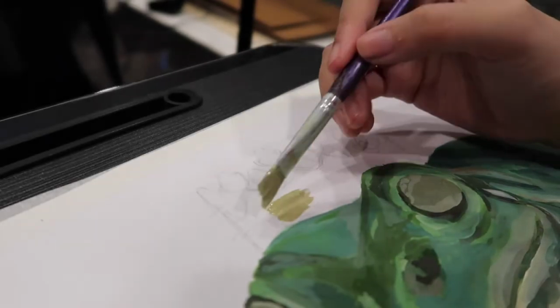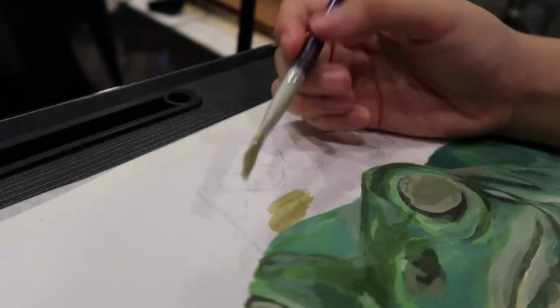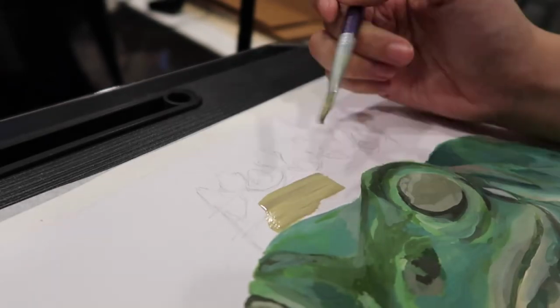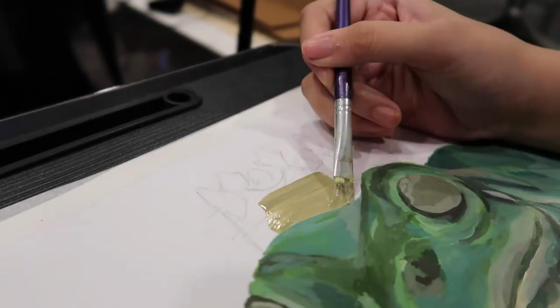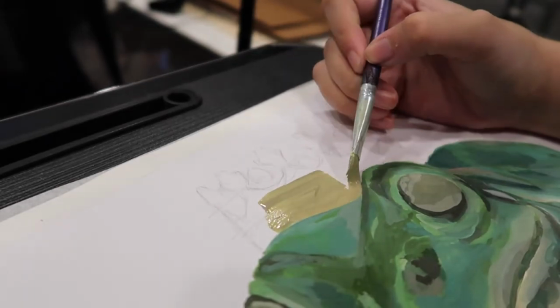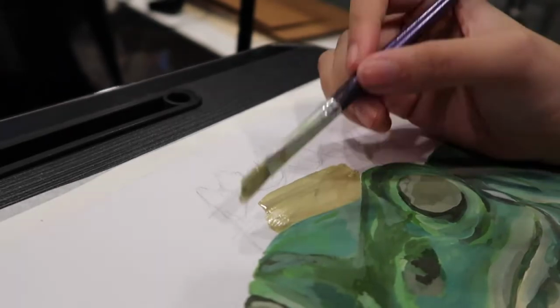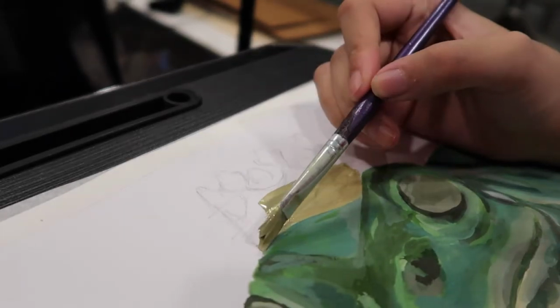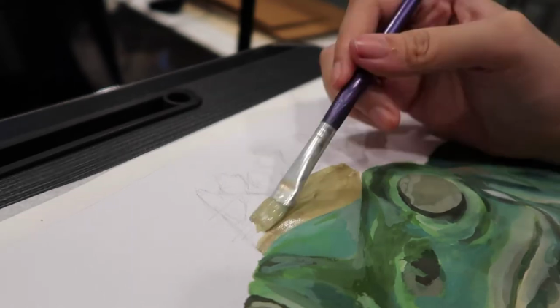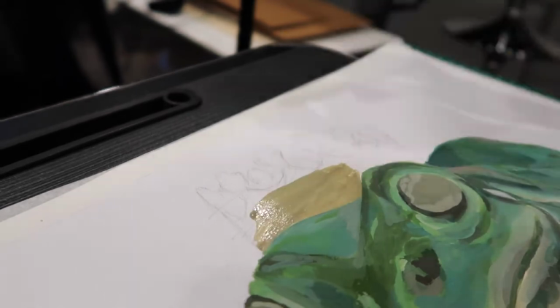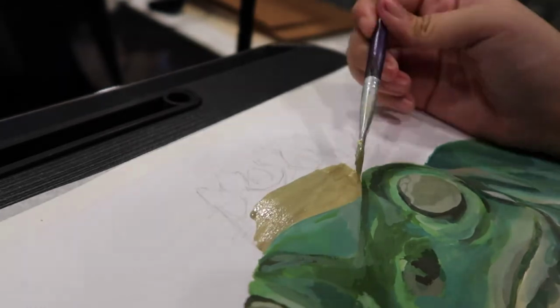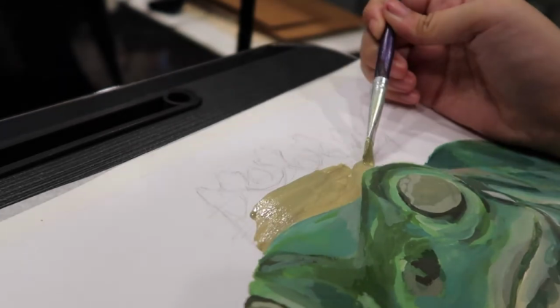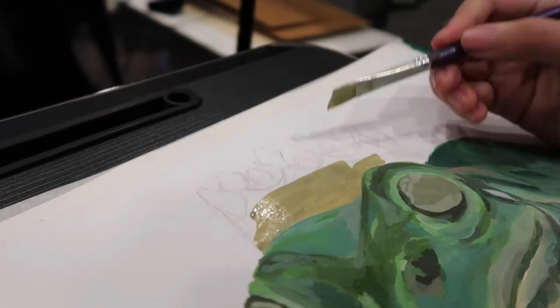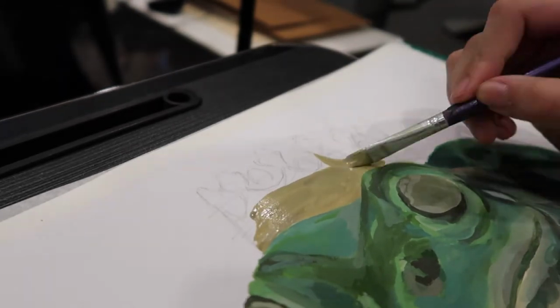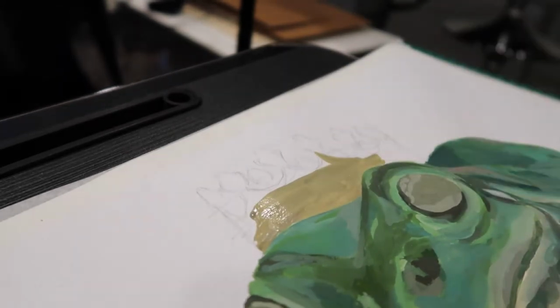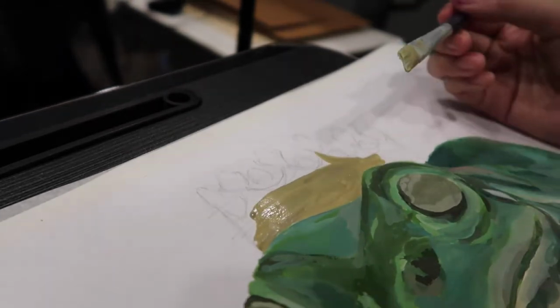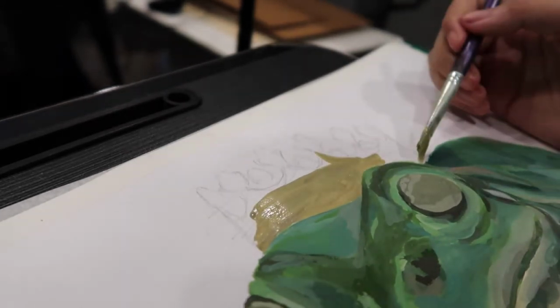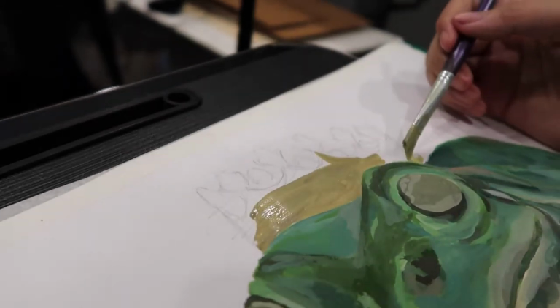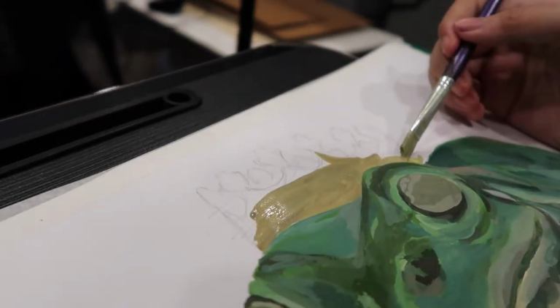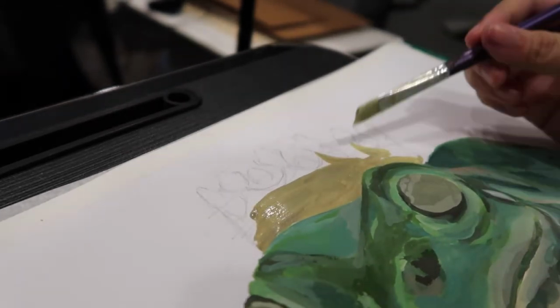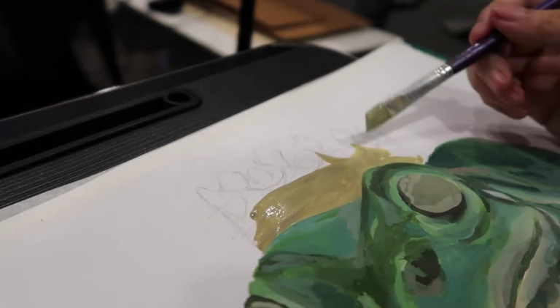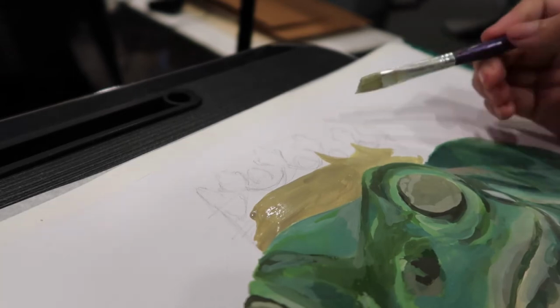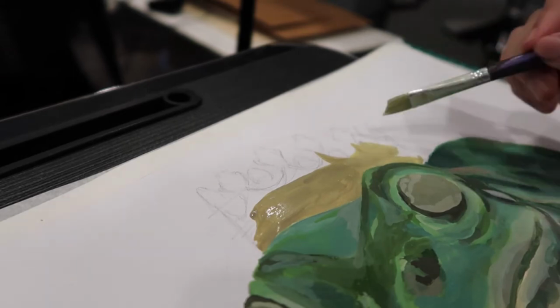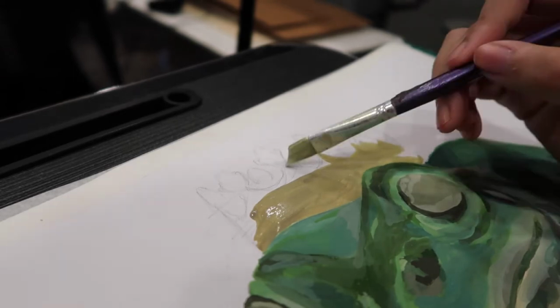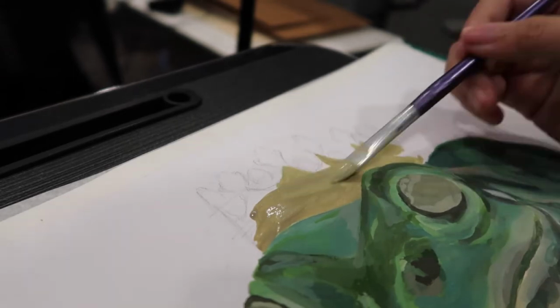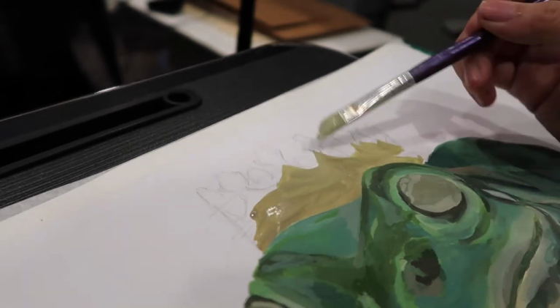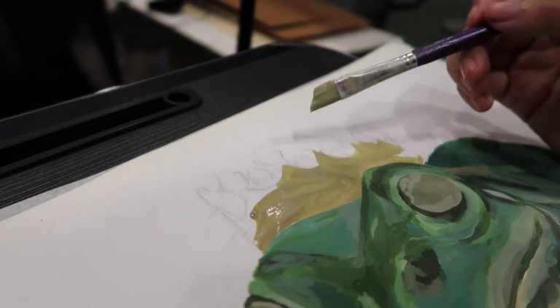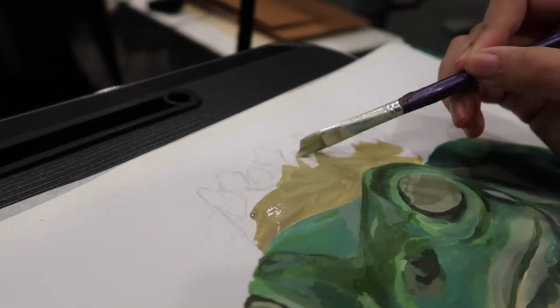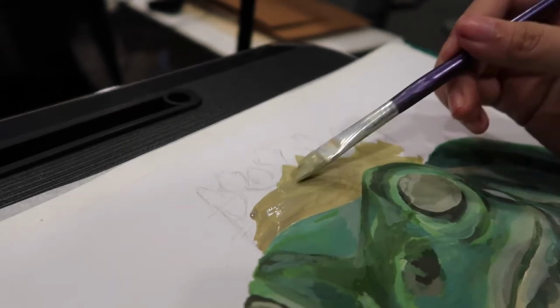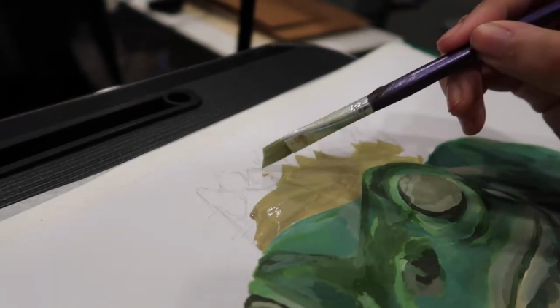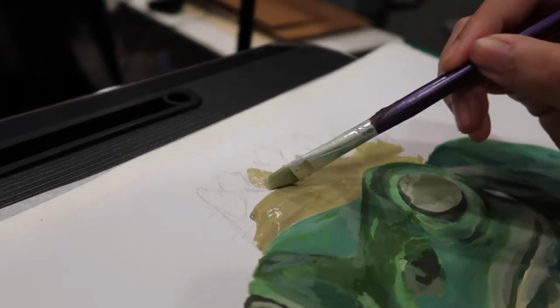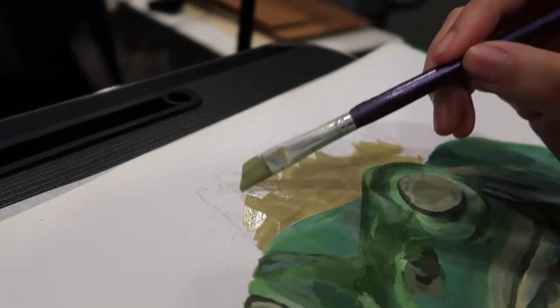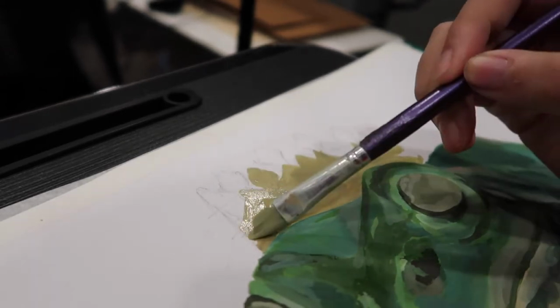Then I start the whole process again but on the crown. I start with a base colour — in this case it's the mid-tone of the crown, a yellowish, greyish colour.